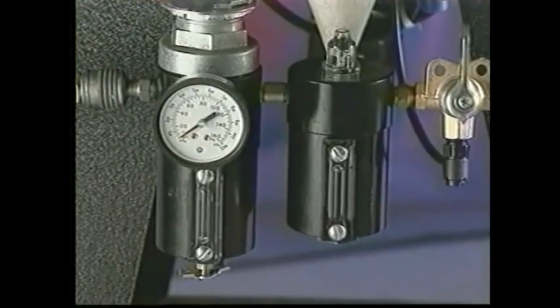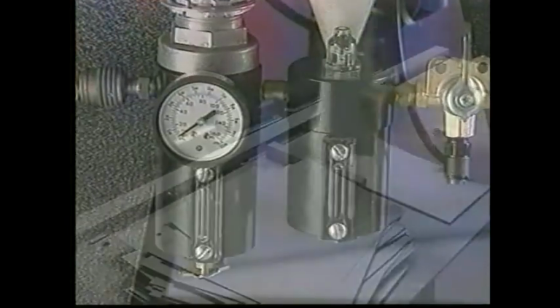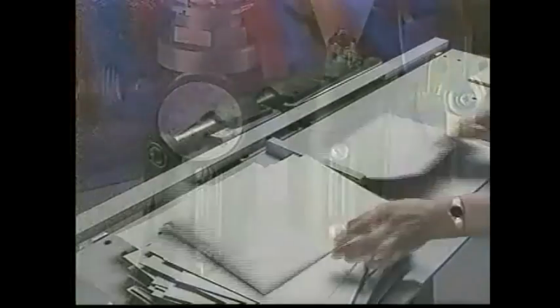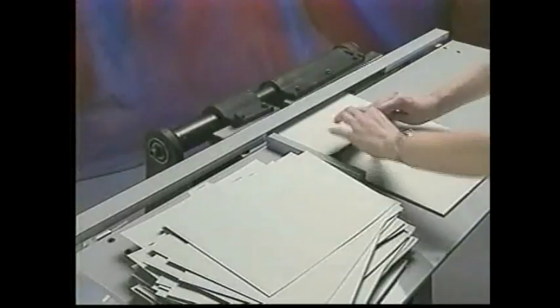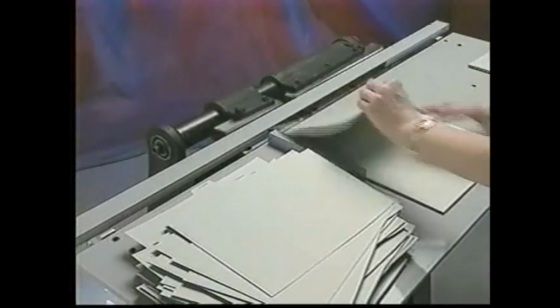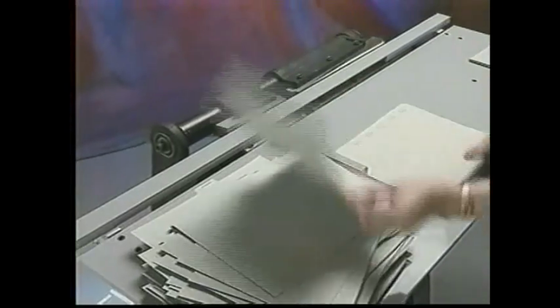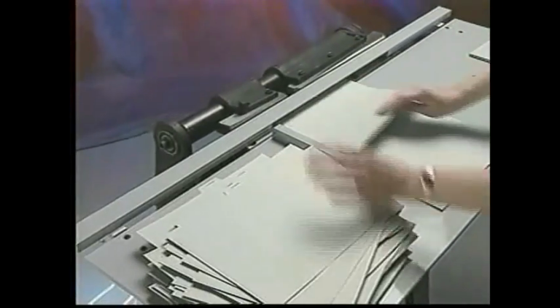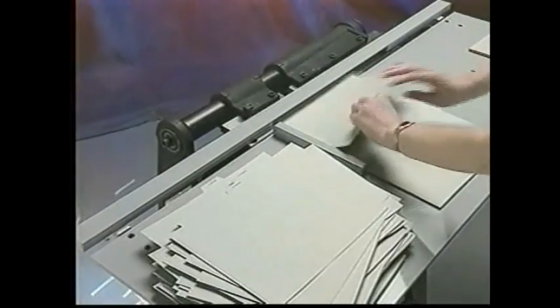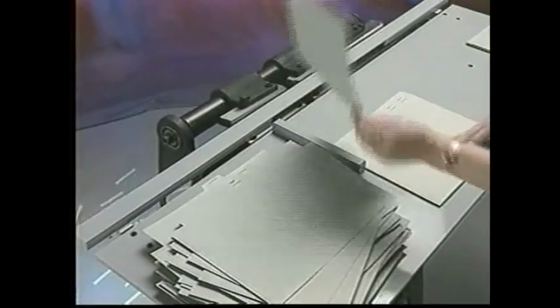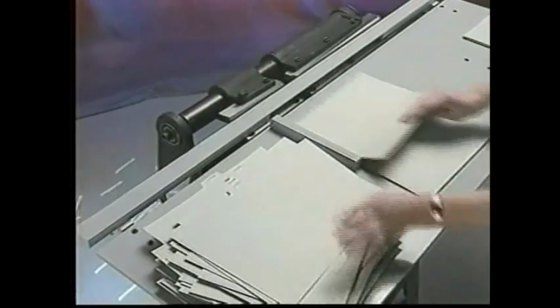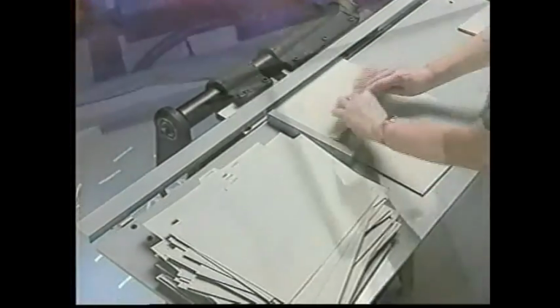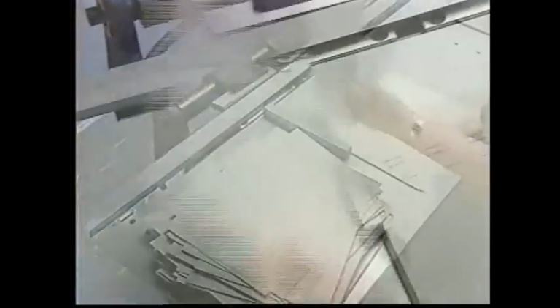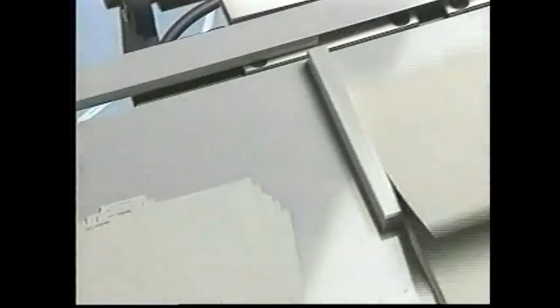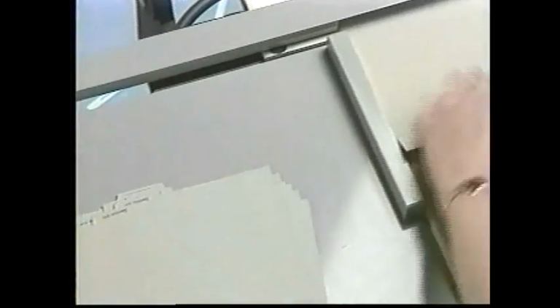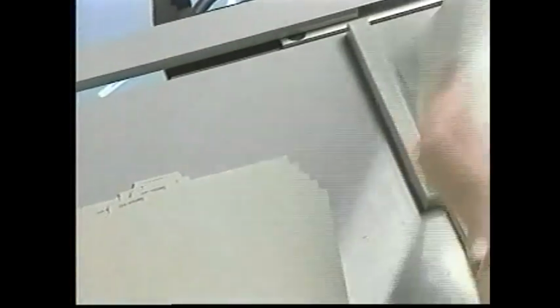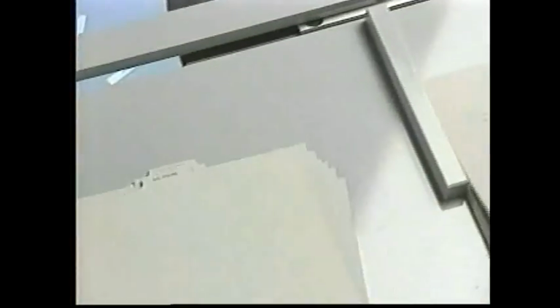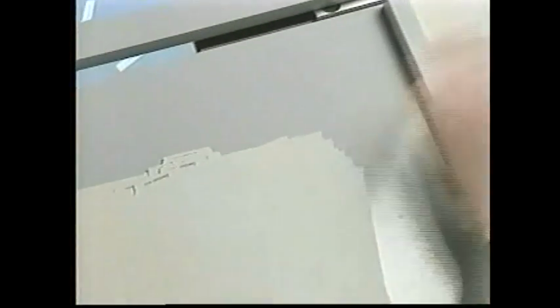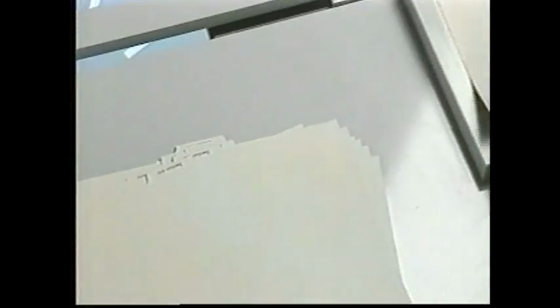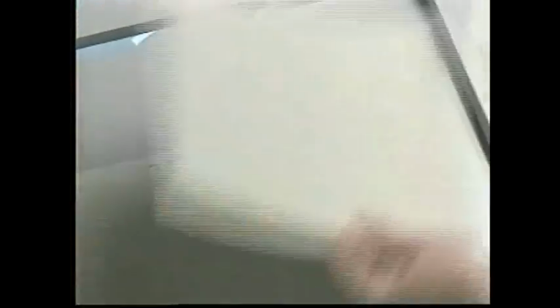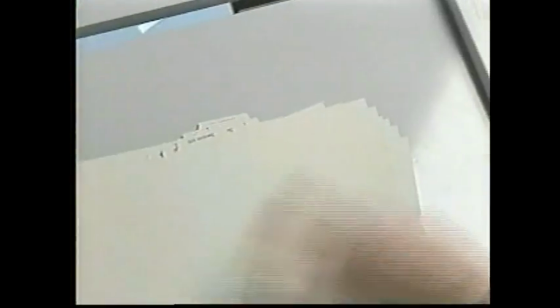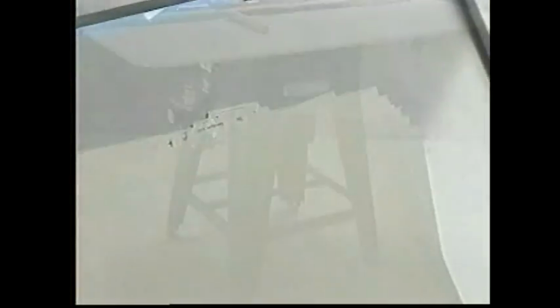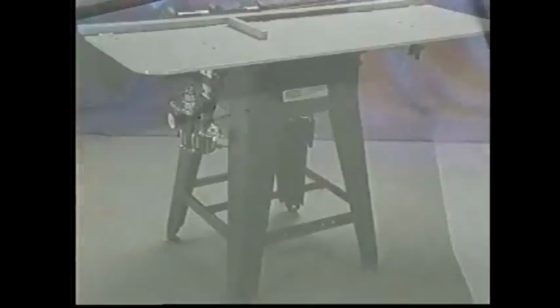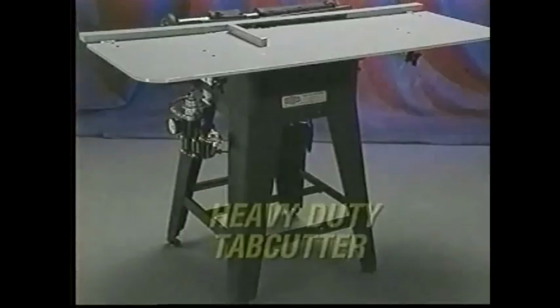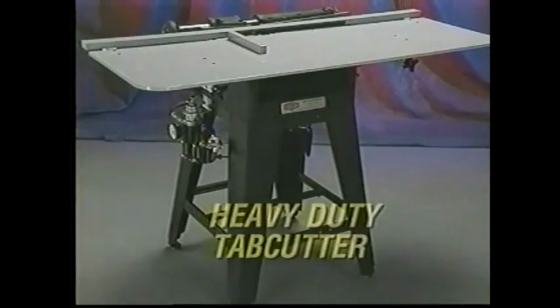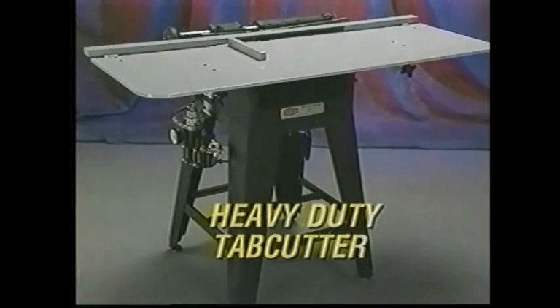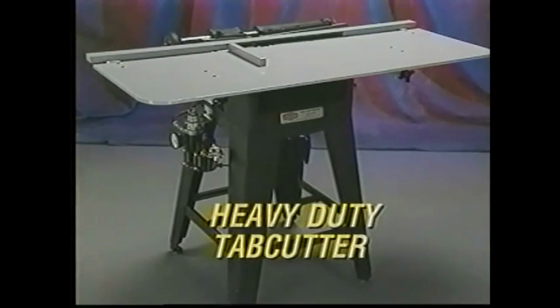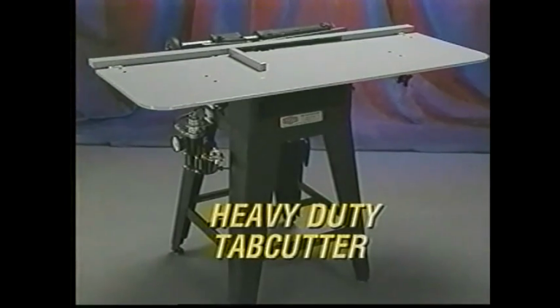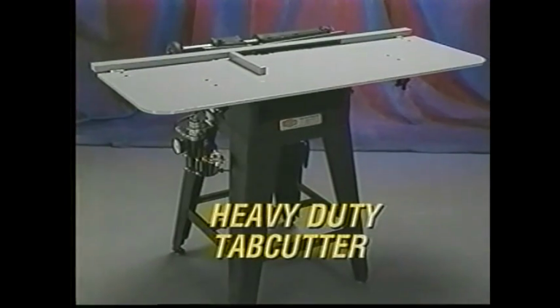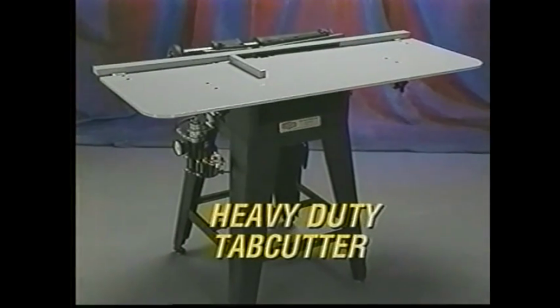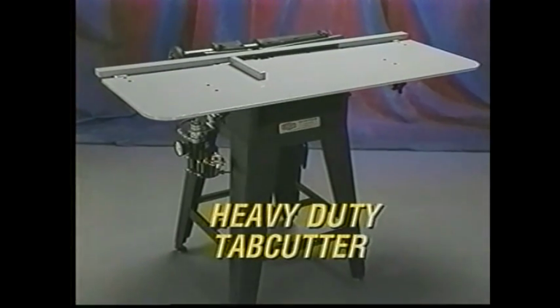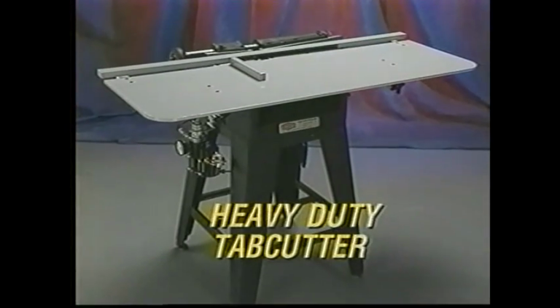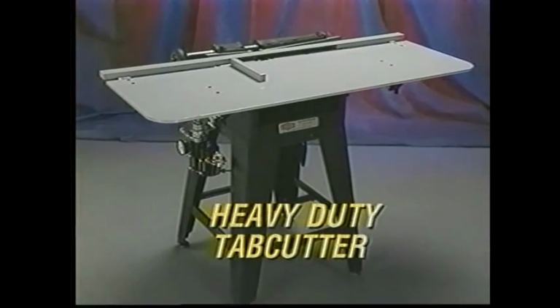The Scott heavy-duty tab cutter is your rapid-fire, bulldog-tough solution to meeting the high-speed demands of tab business today and tomorrow.